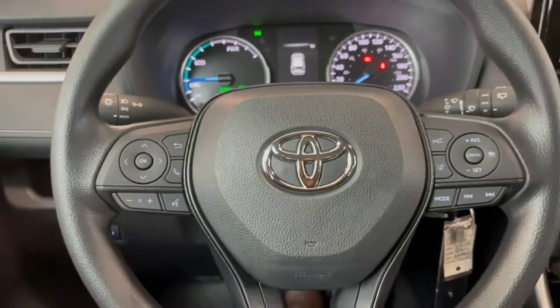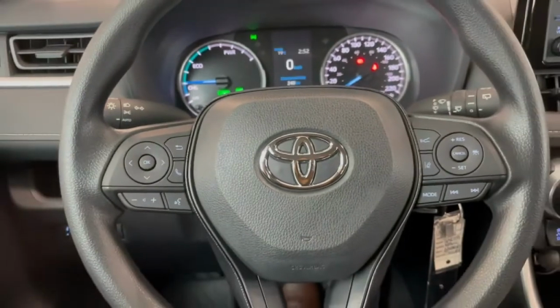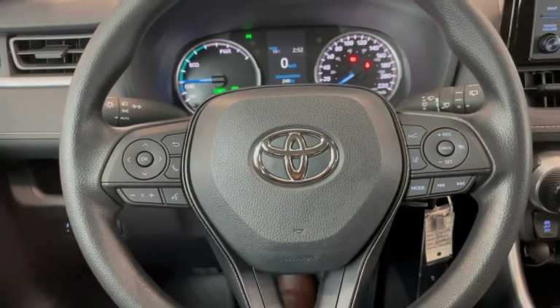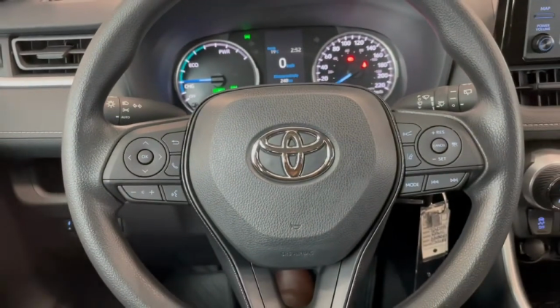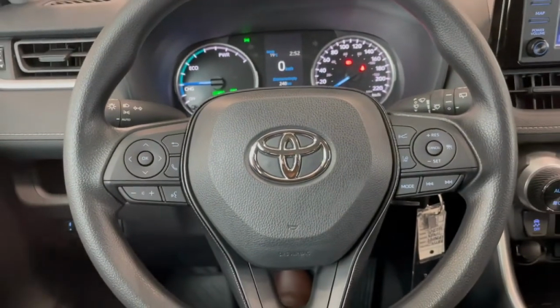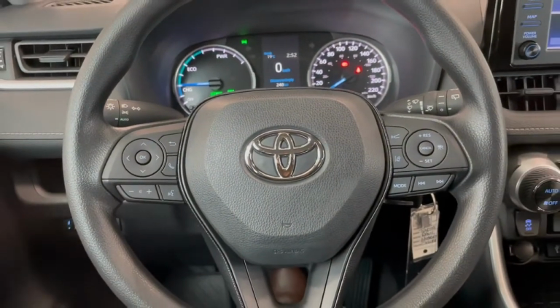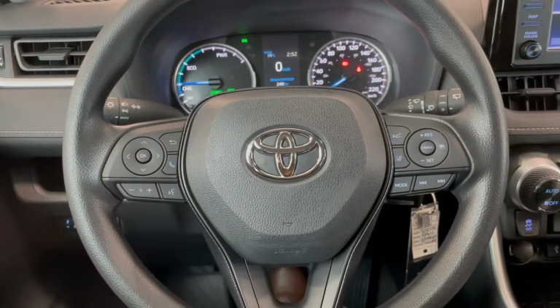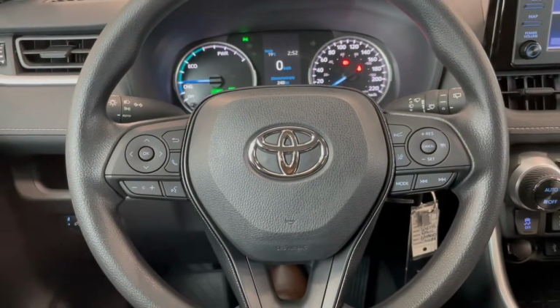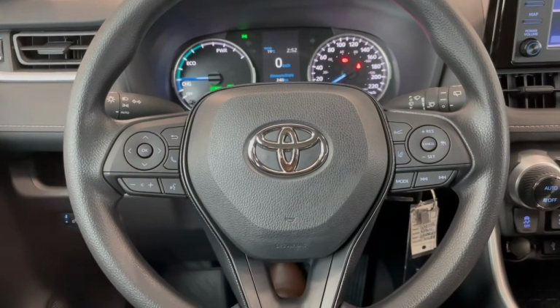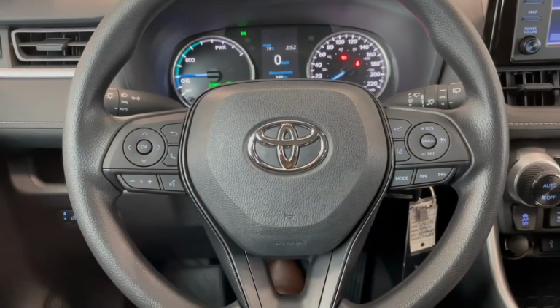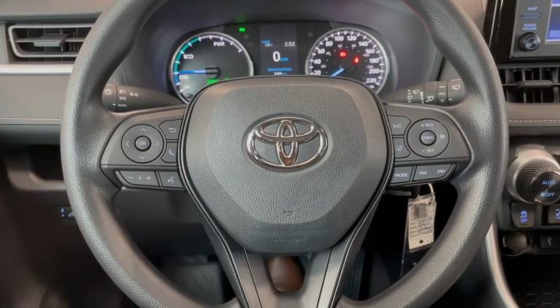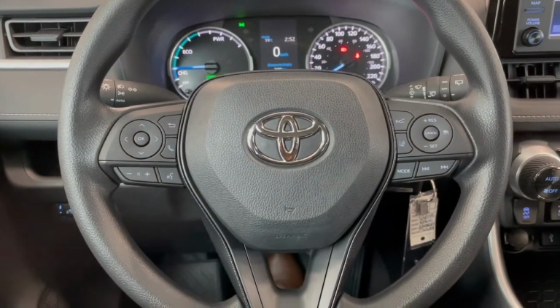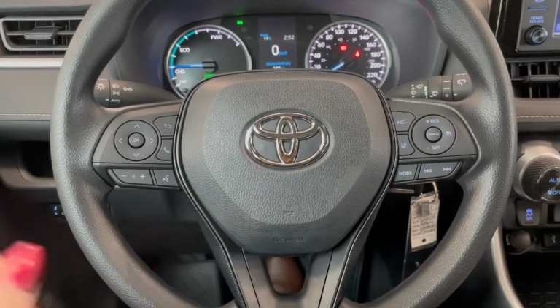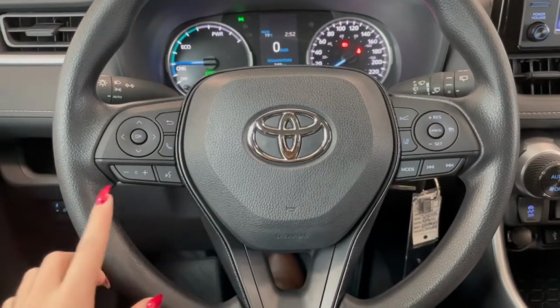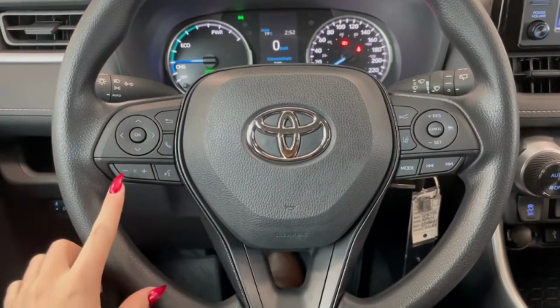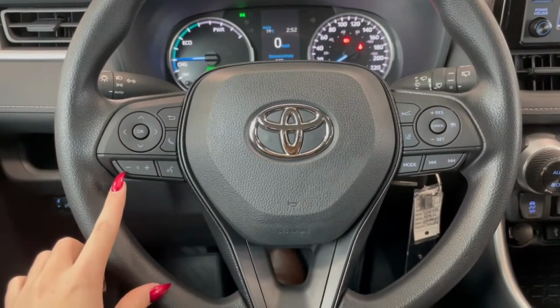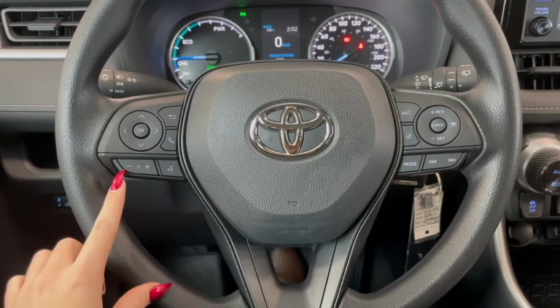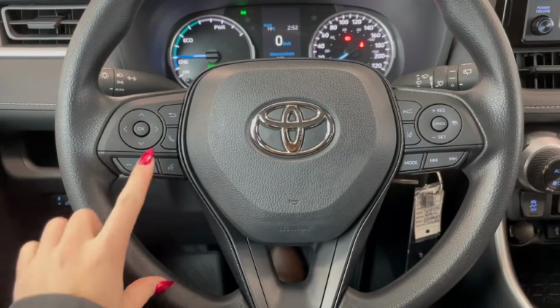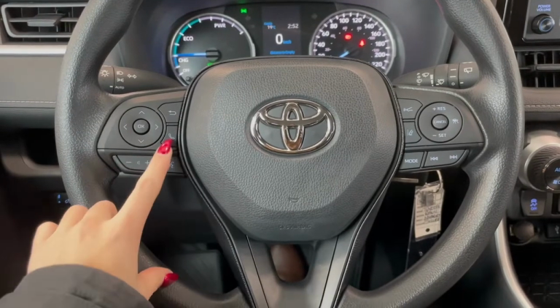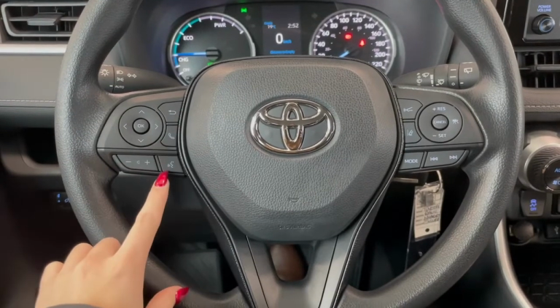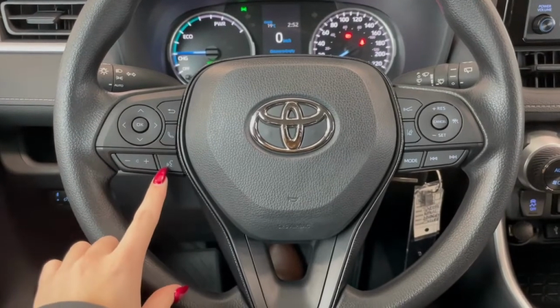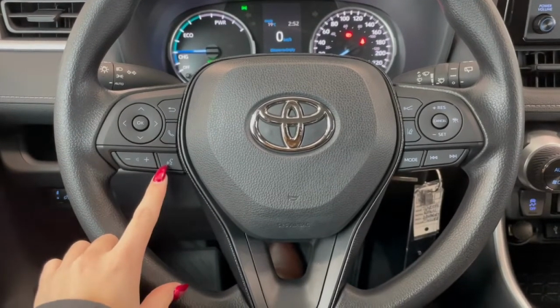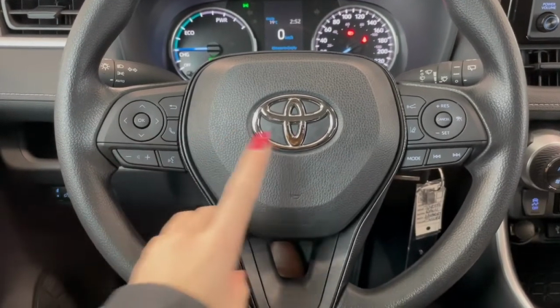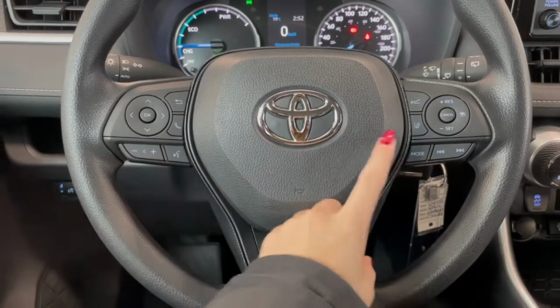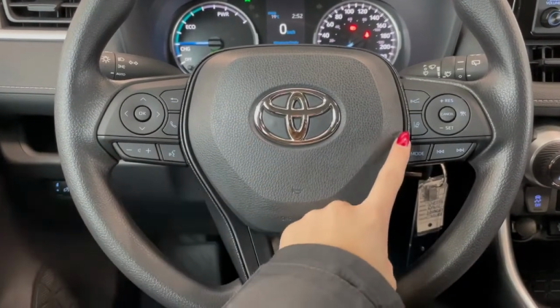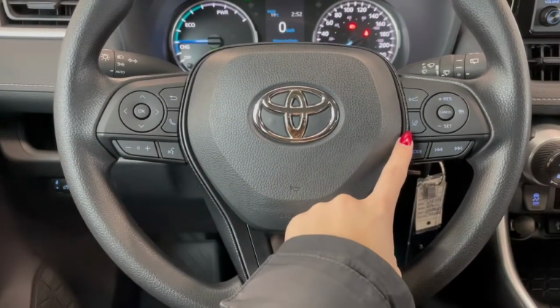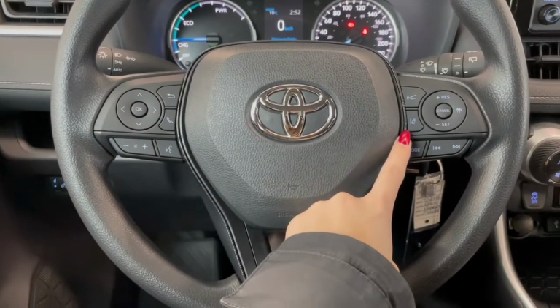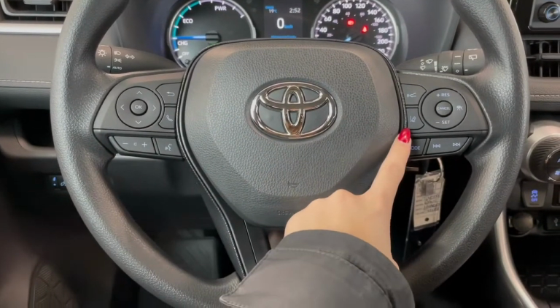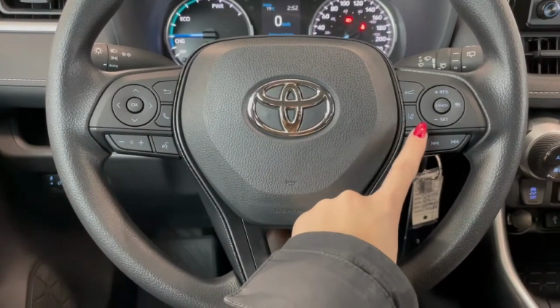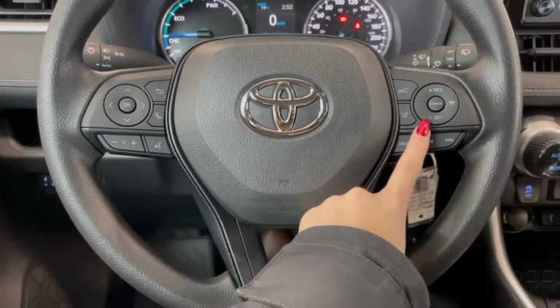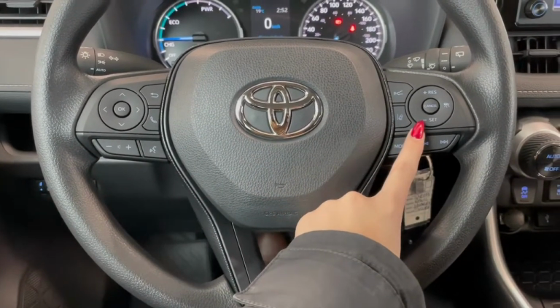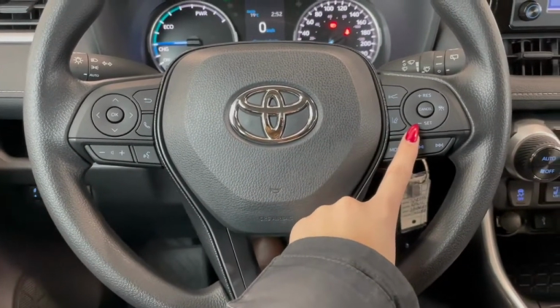Taking a seat in the vehicle and looking at the steering wheel. On the left side here we have our audio and phone controls. On the right we've got Toyota Safety Sense and your cruise.